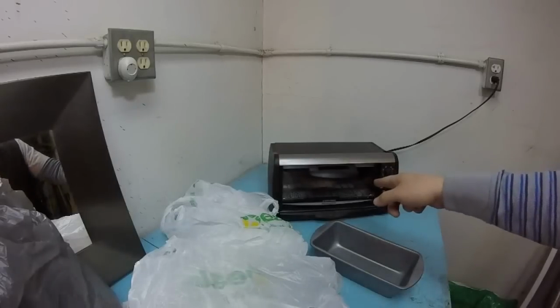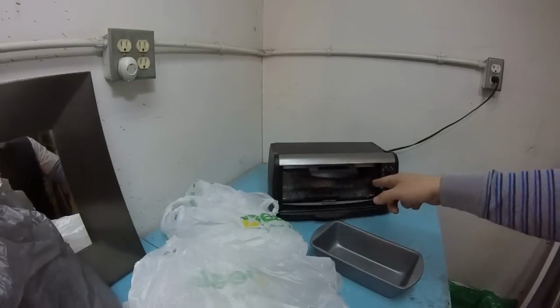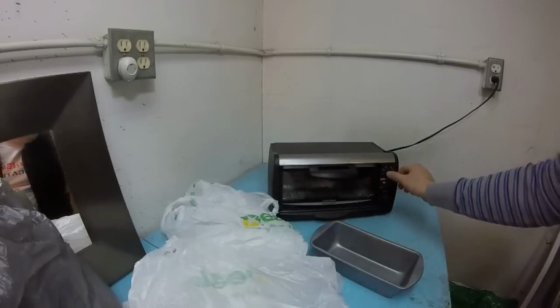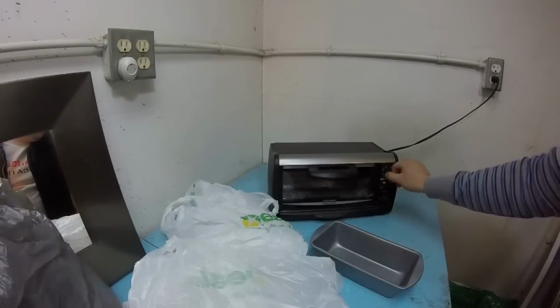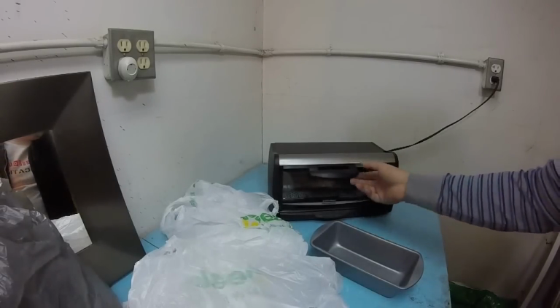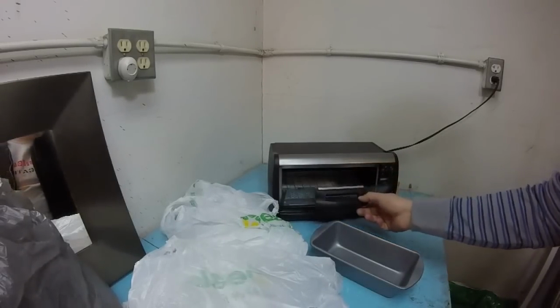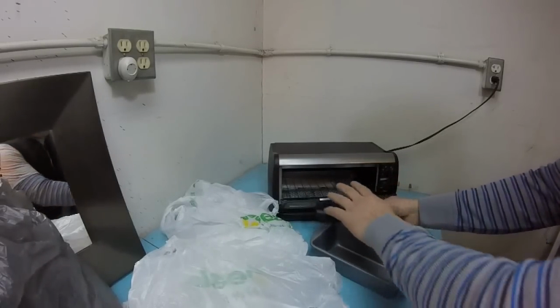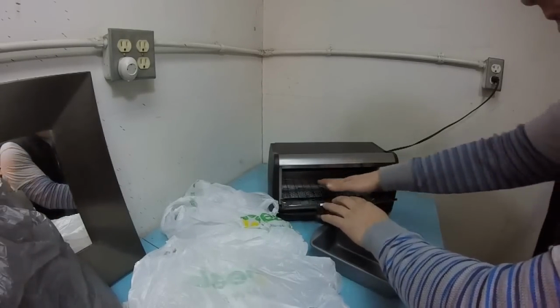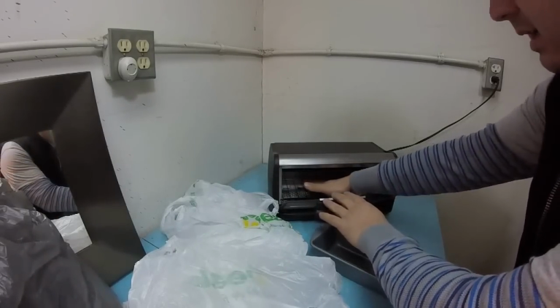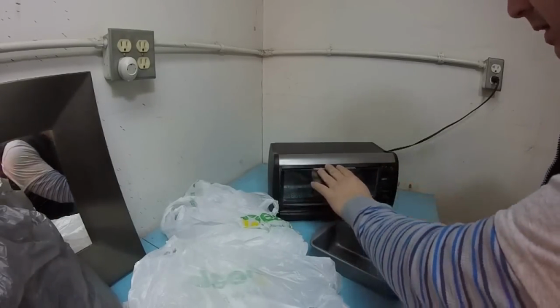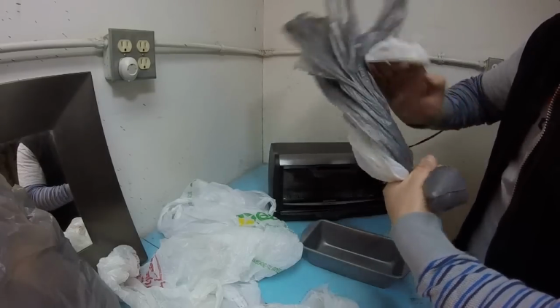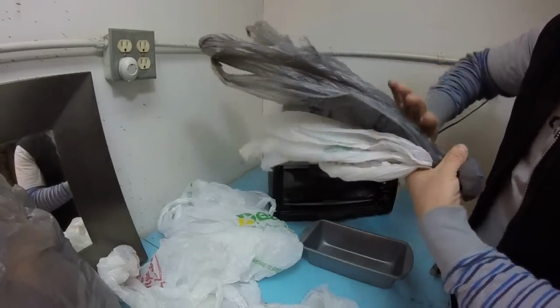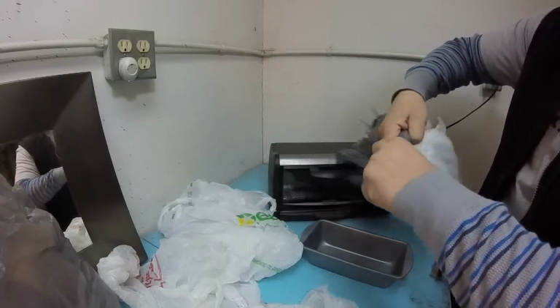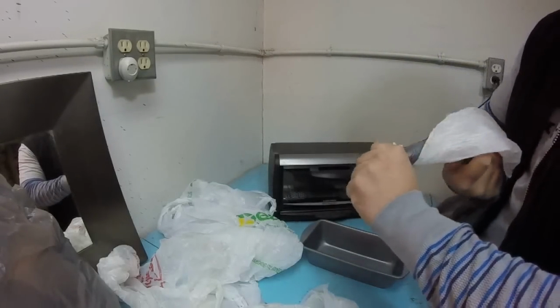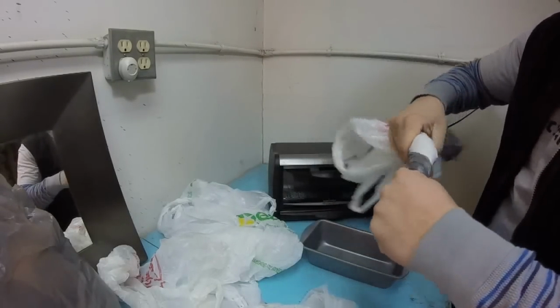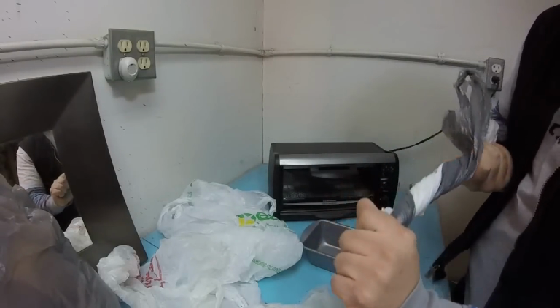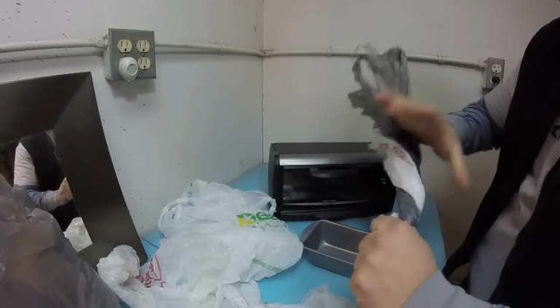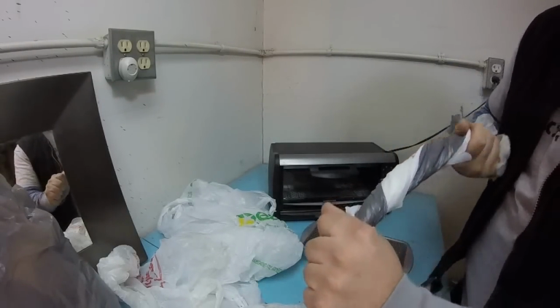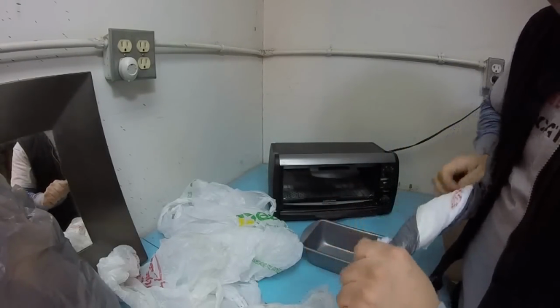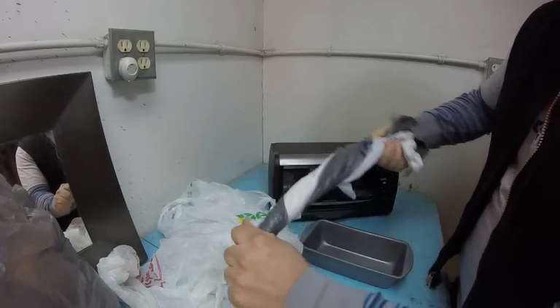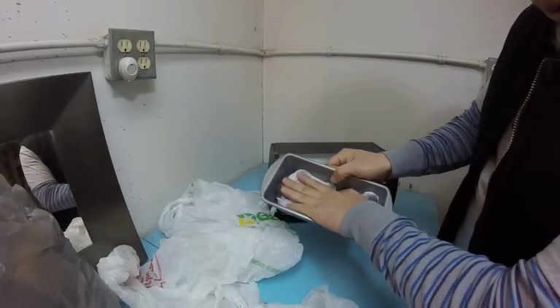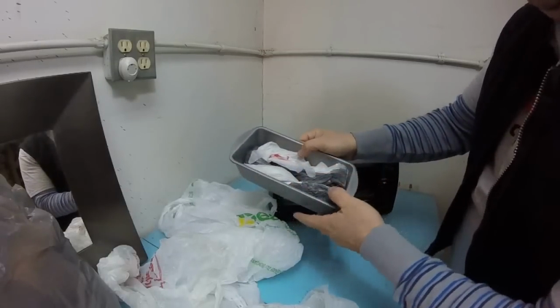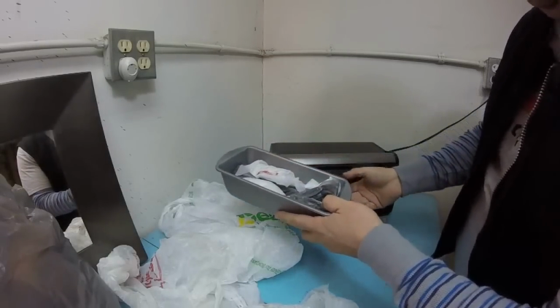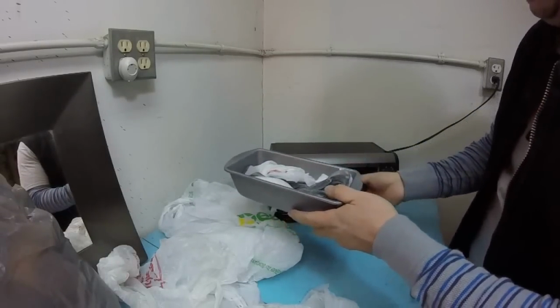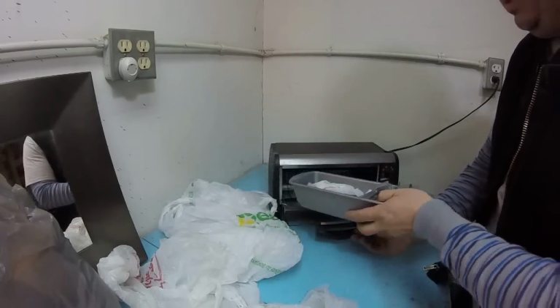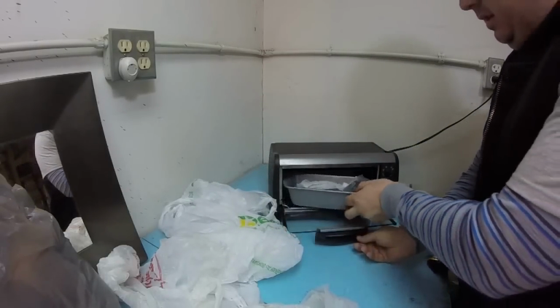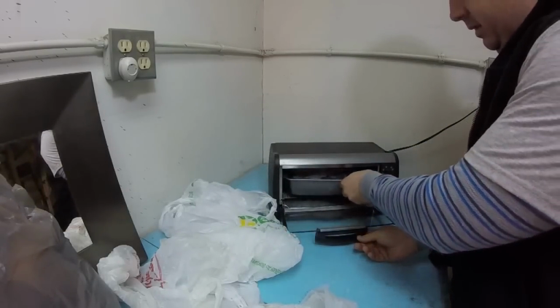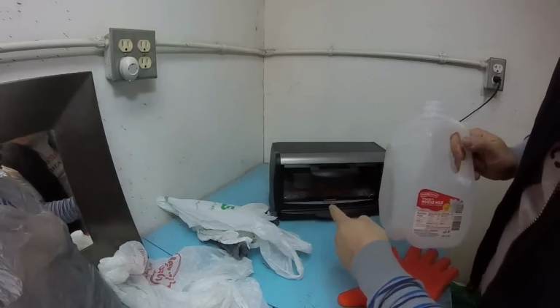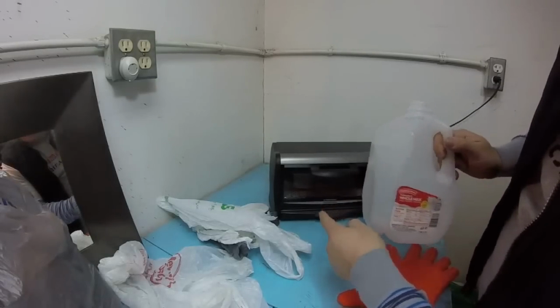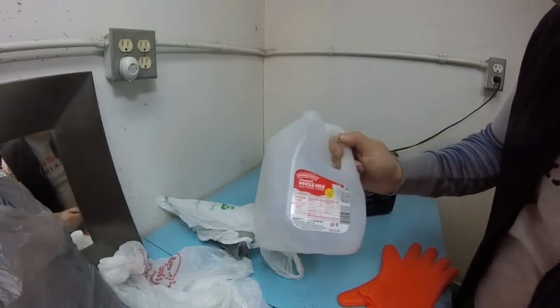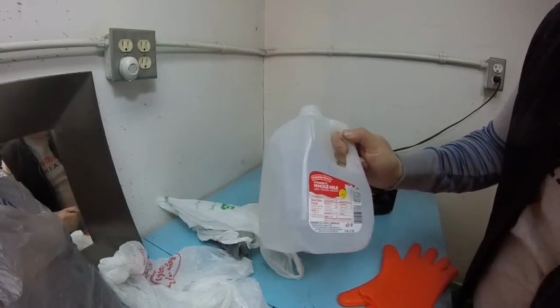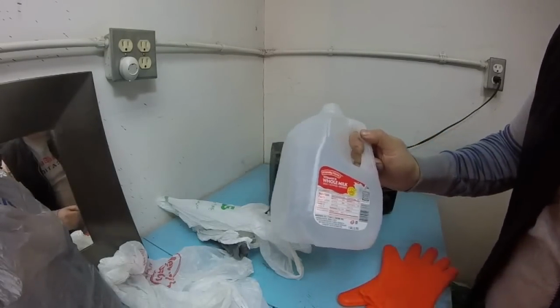Toaster oven is now preheated to 350 degrees. I just started twisting these and loading them into the pan. Get one layer melted down first and we'll try it again. While that's cooking, let's start chopping up some milk jugs.